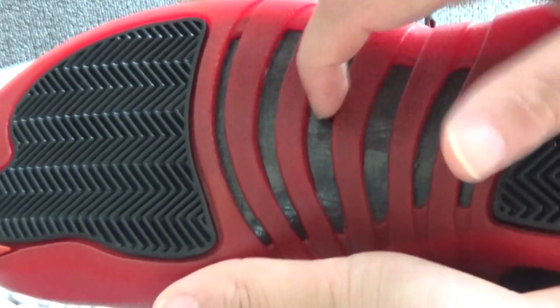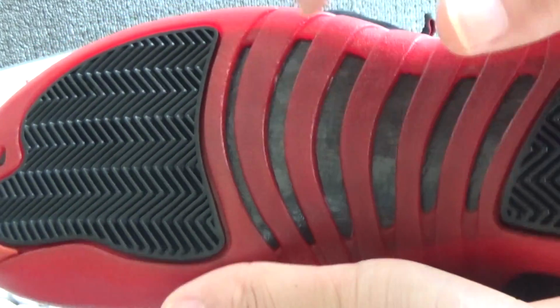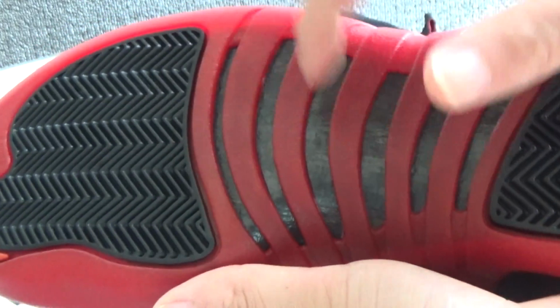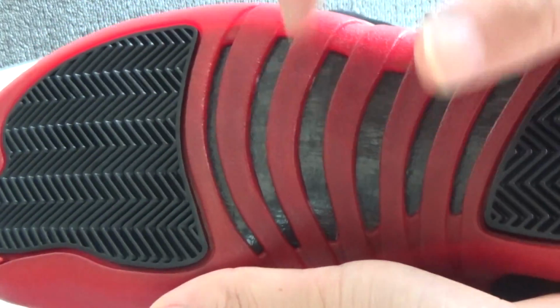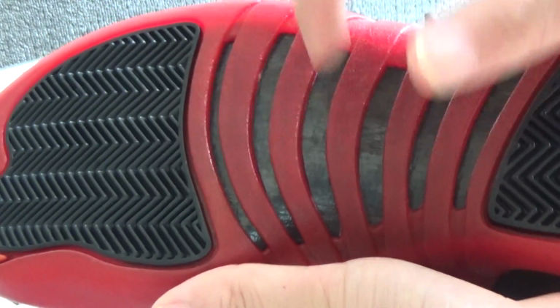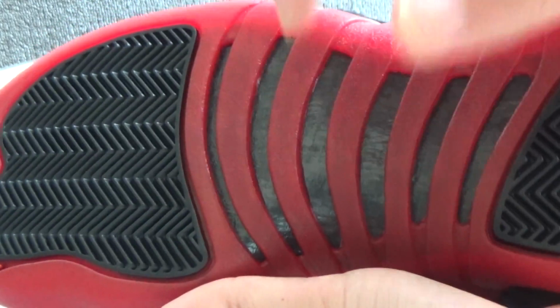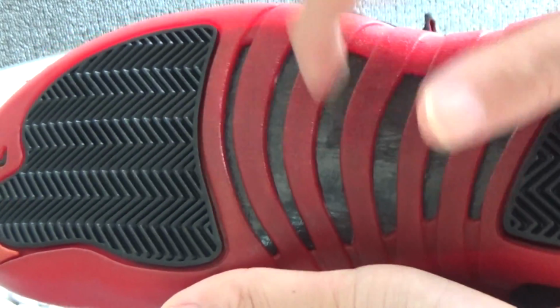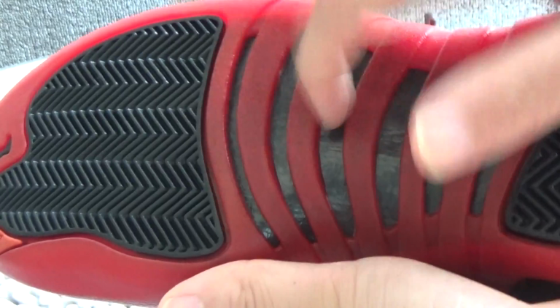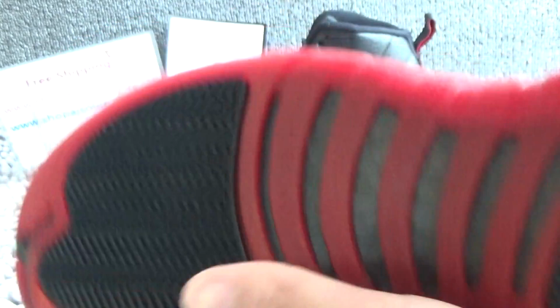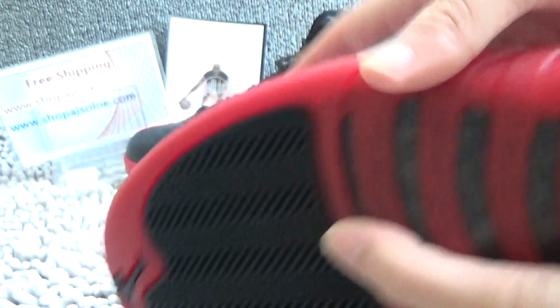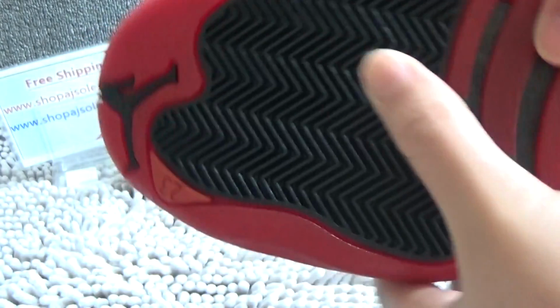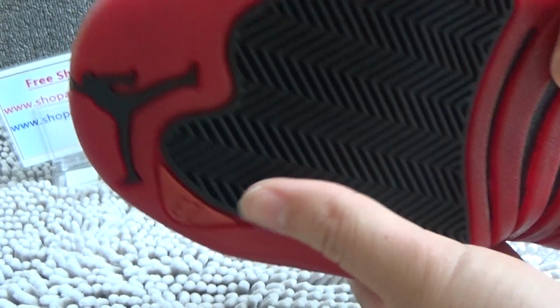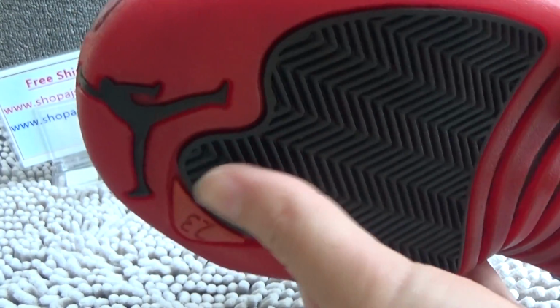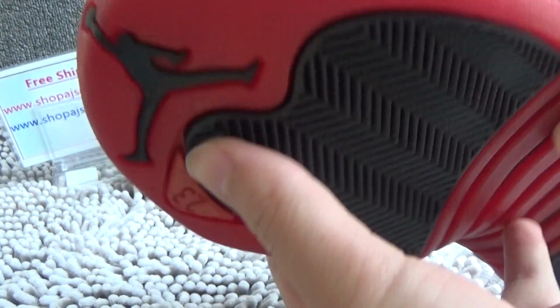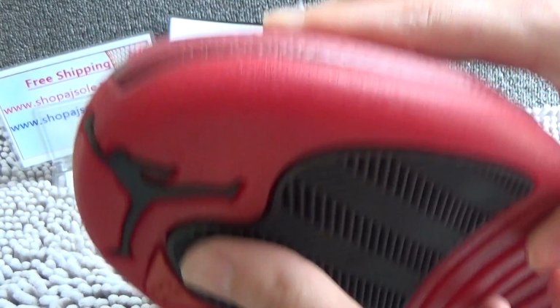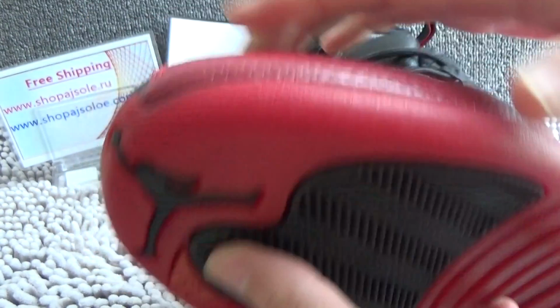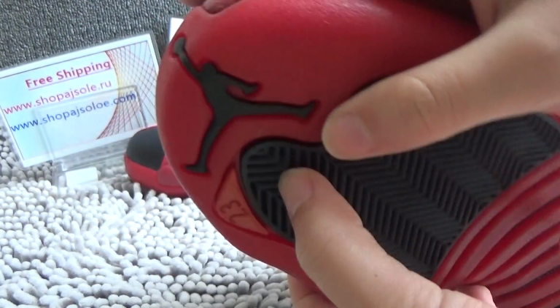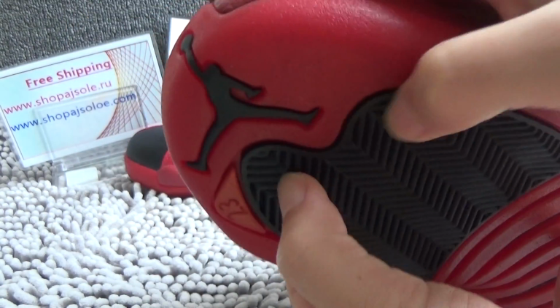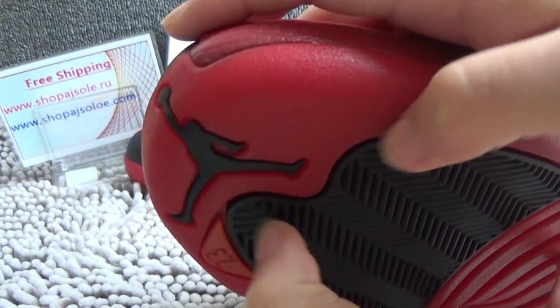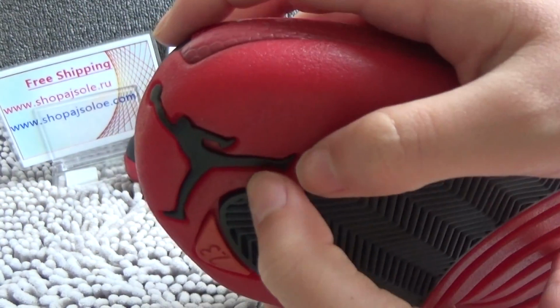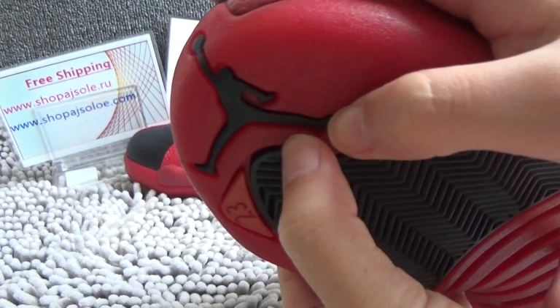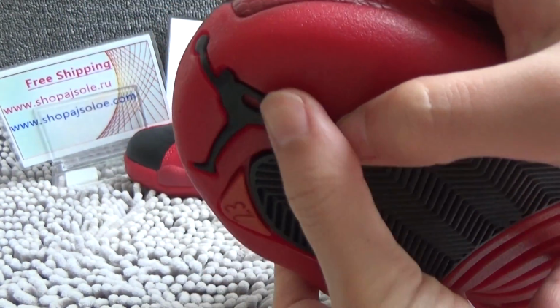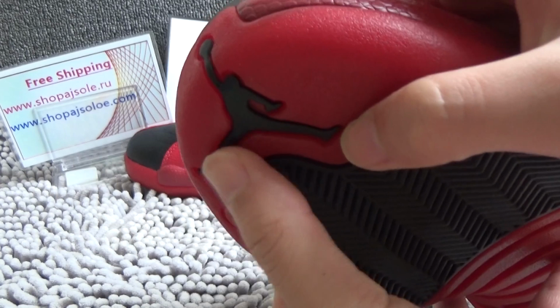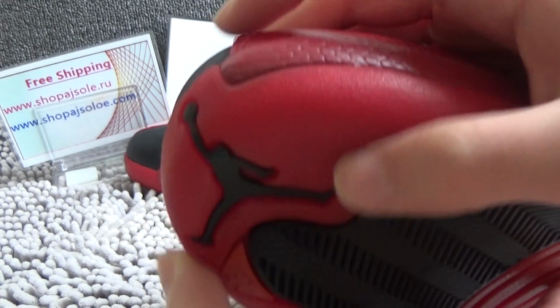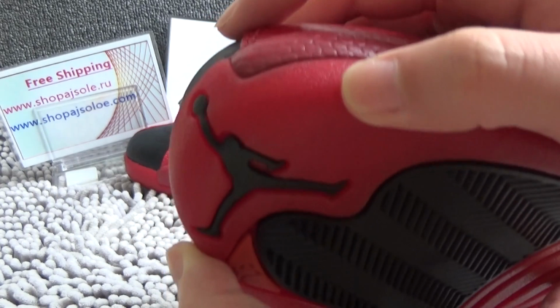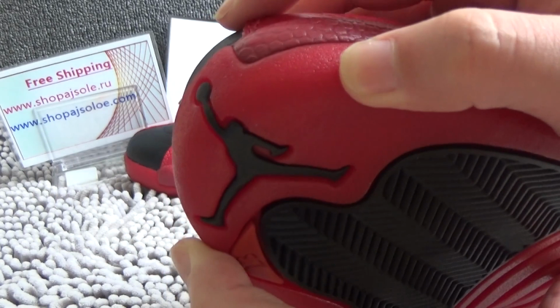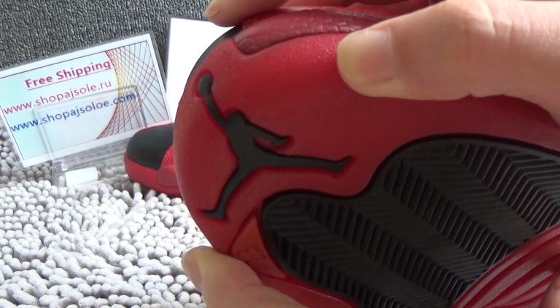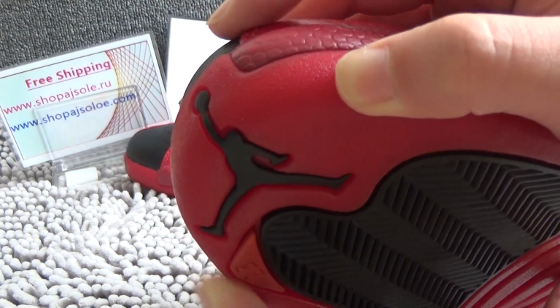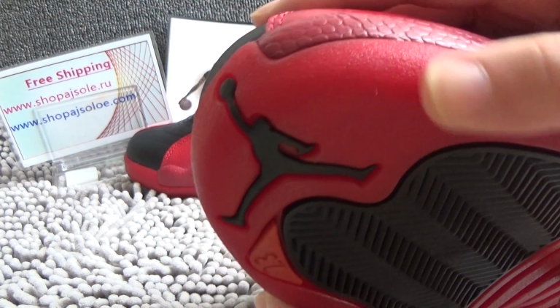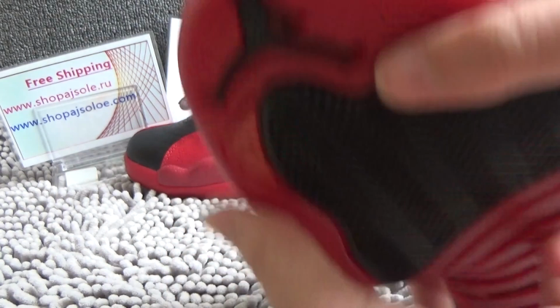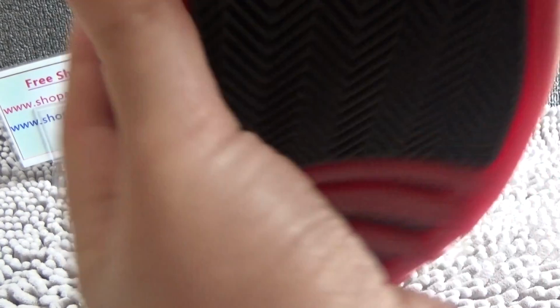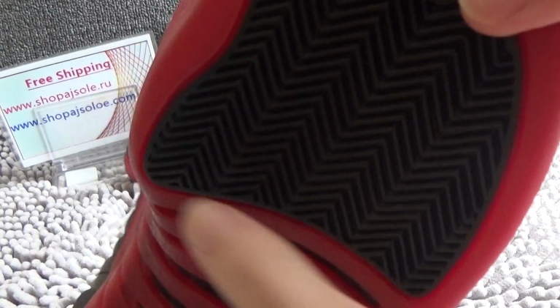You can hear it very clearly. From the tongue, we can see the color. You can see the black logo of Jordan. And 23.